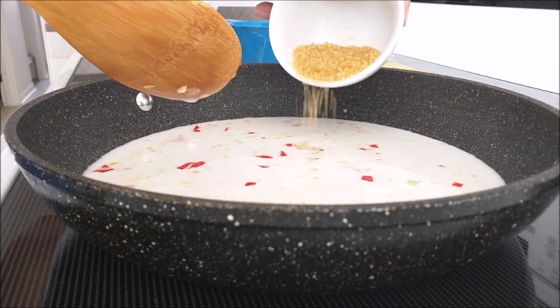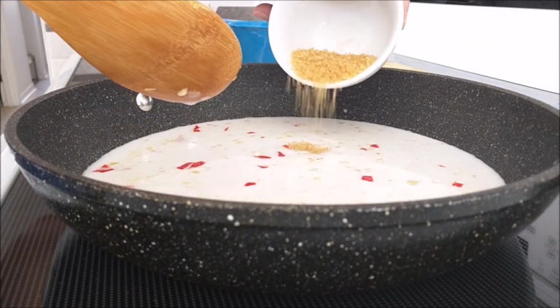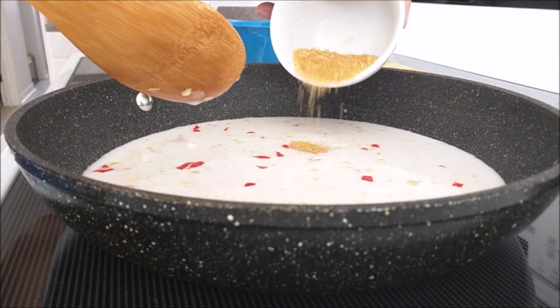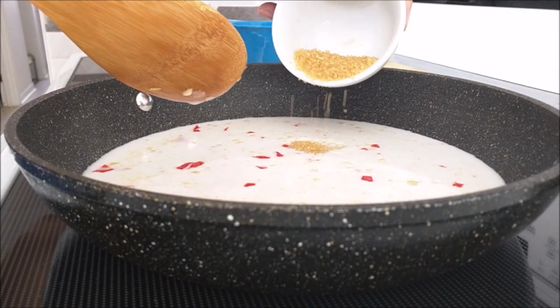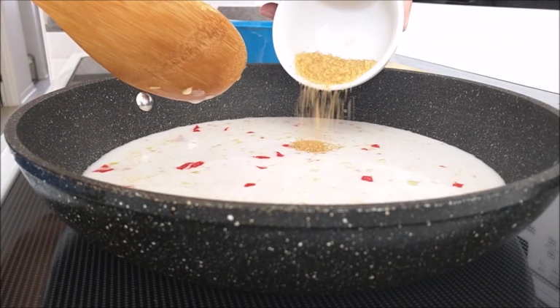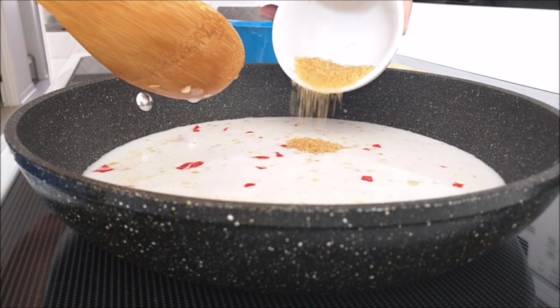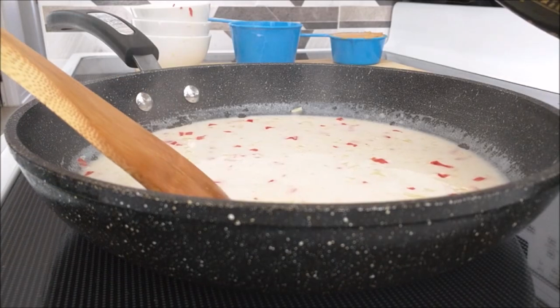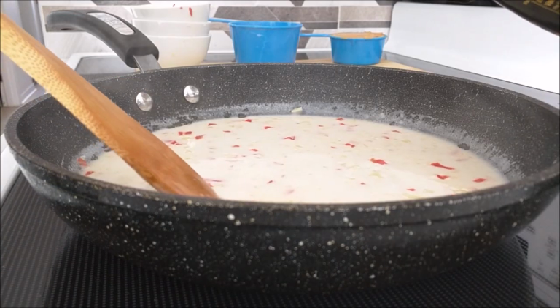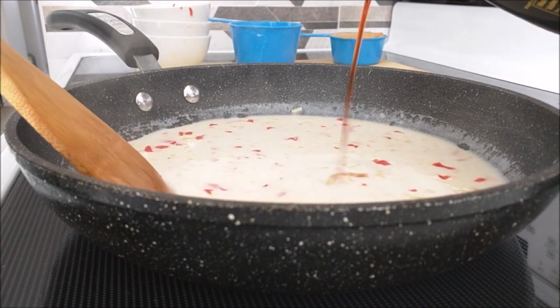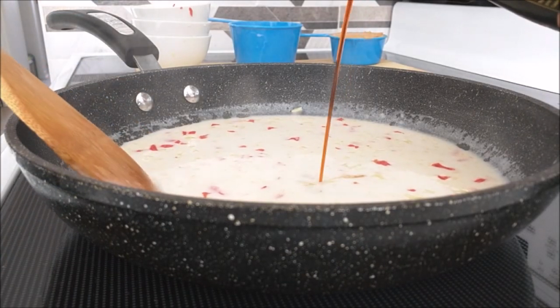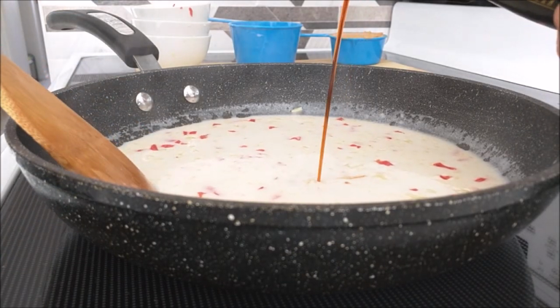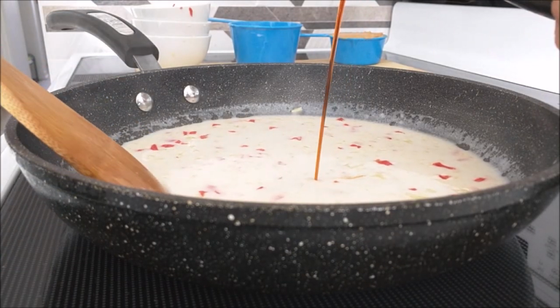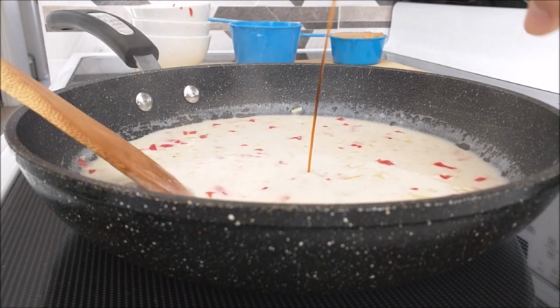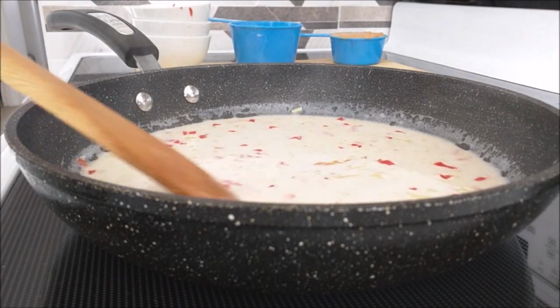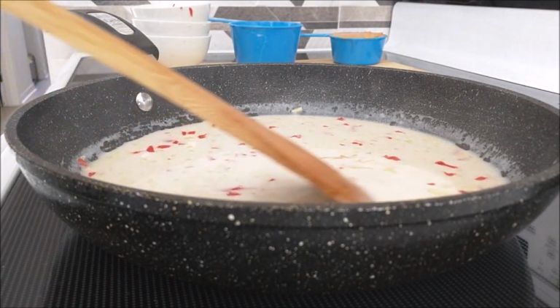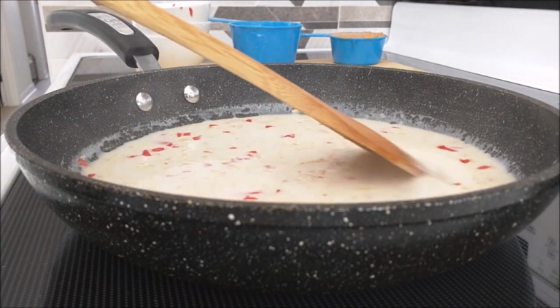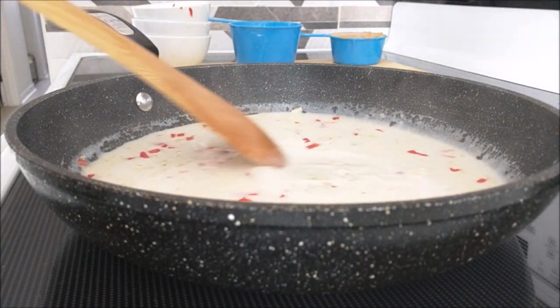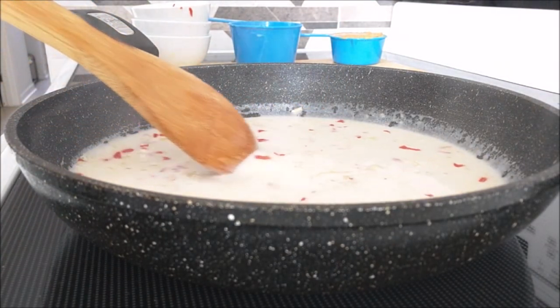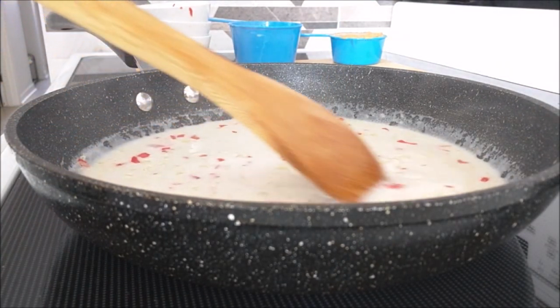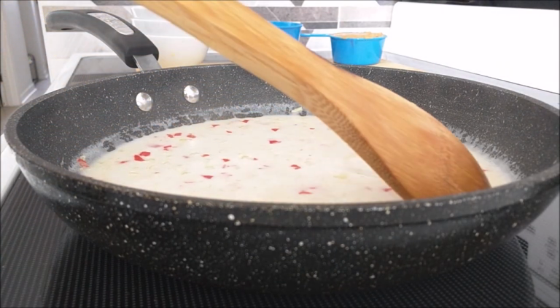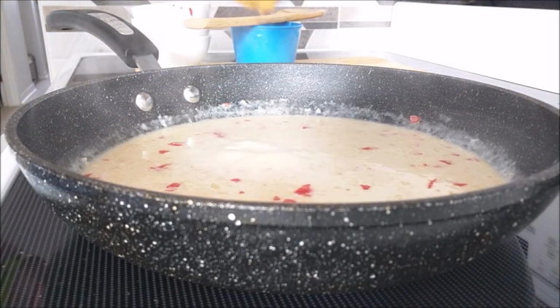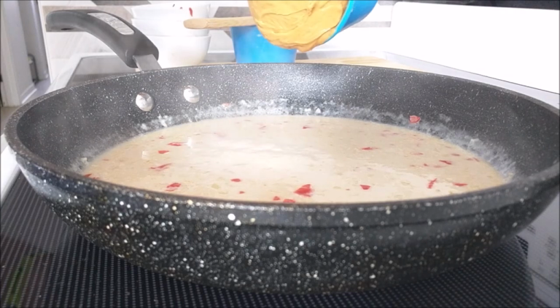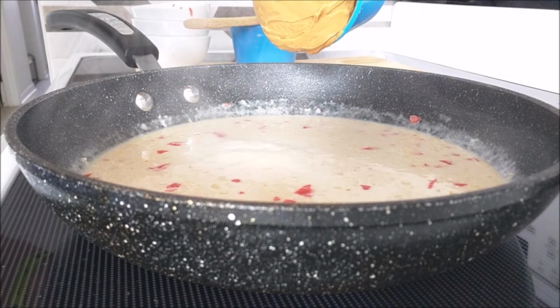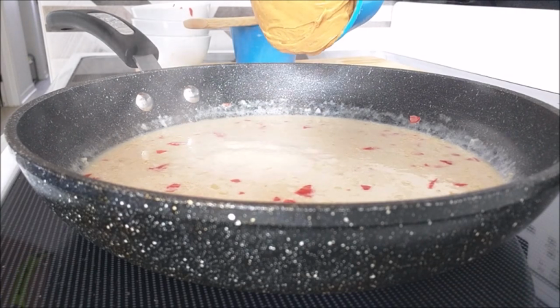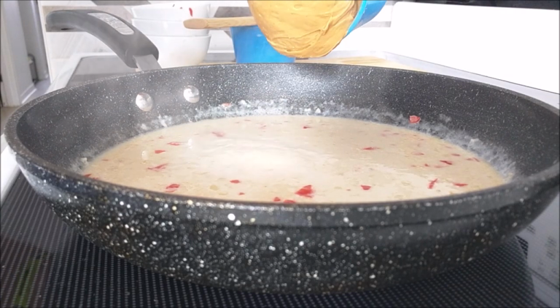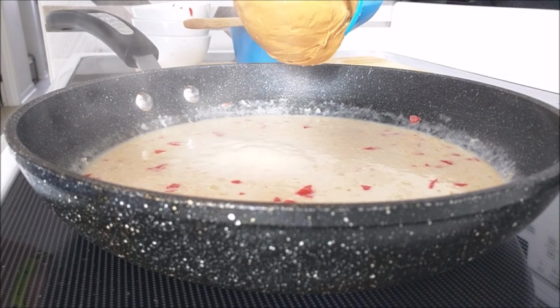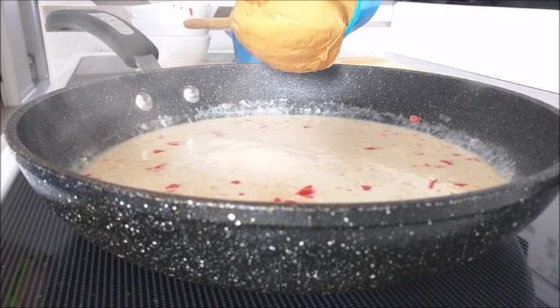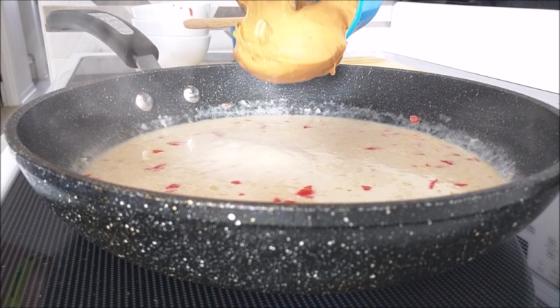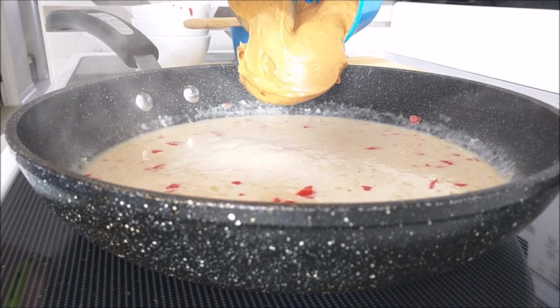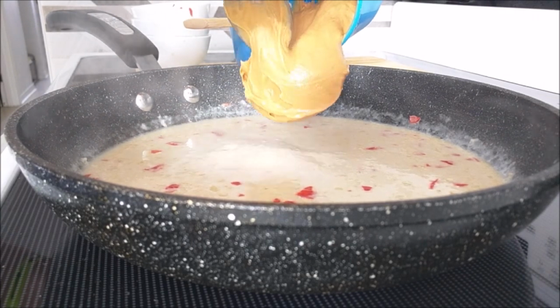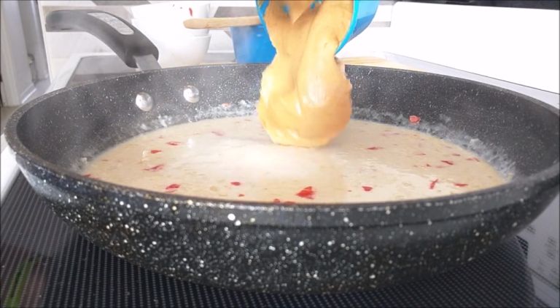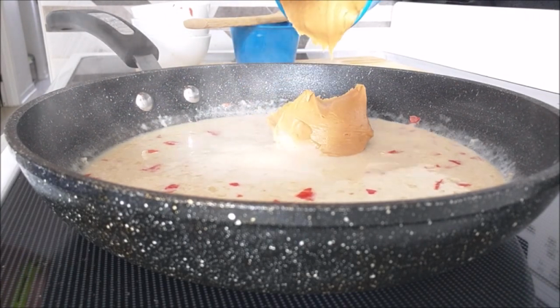Pour in your sugar and soy sauce and stir. When it starts to bubble, that's when you're going to add your peanut butter, stirring the entire time on low heat.